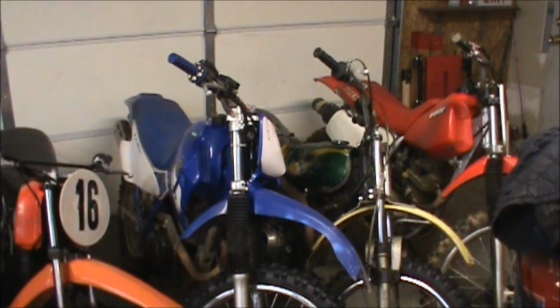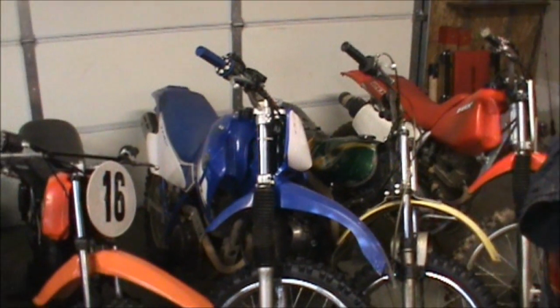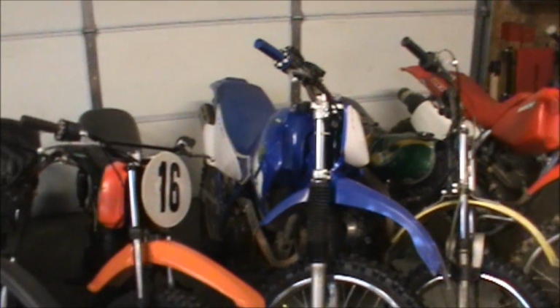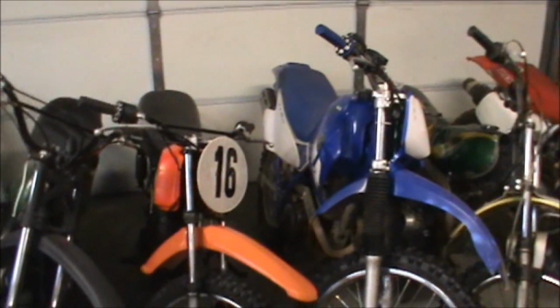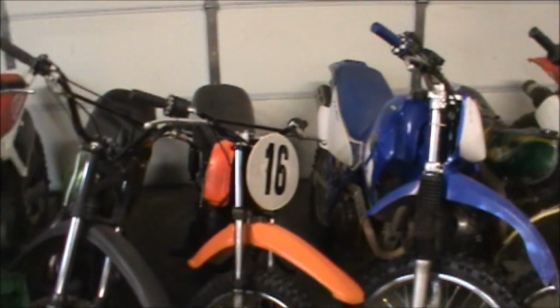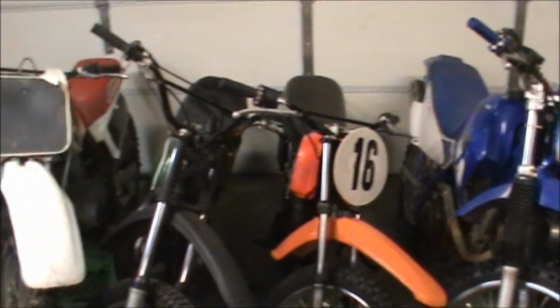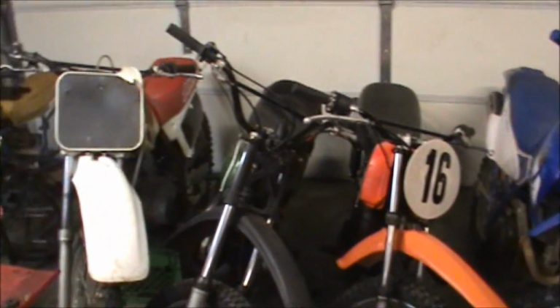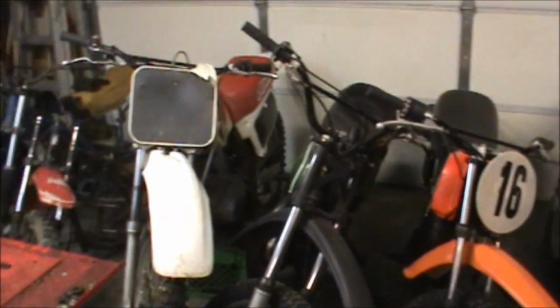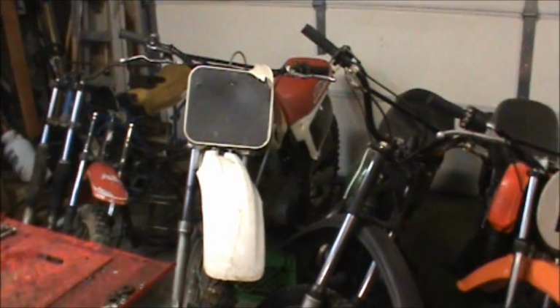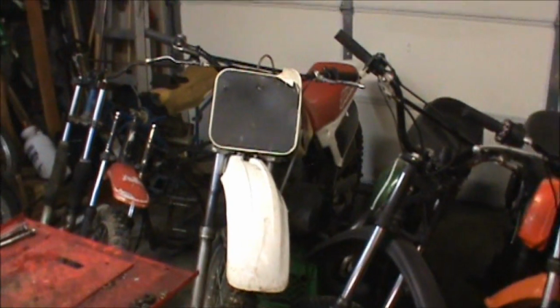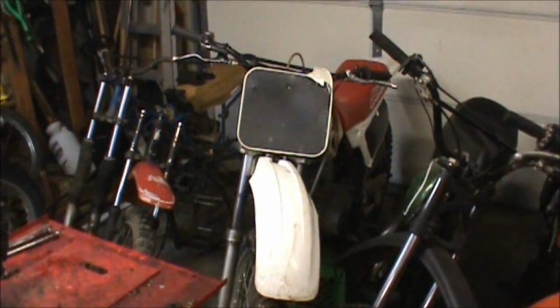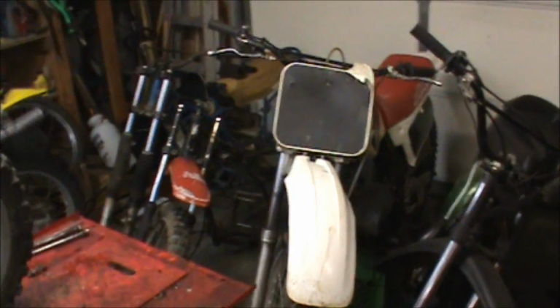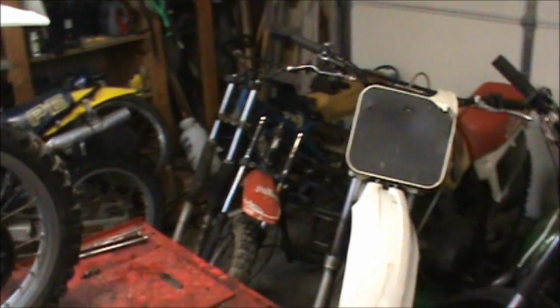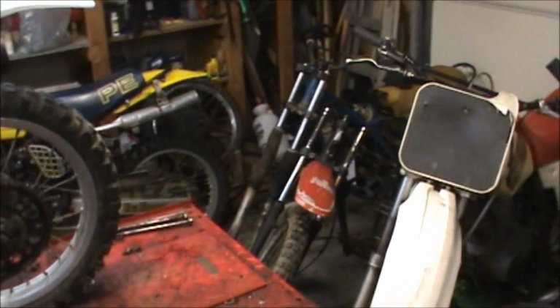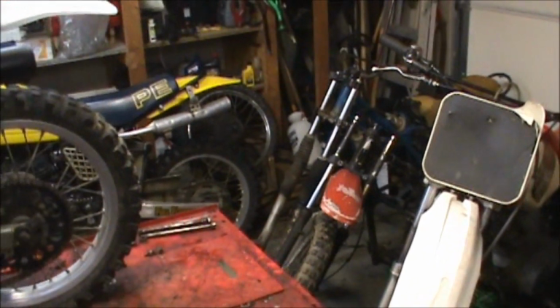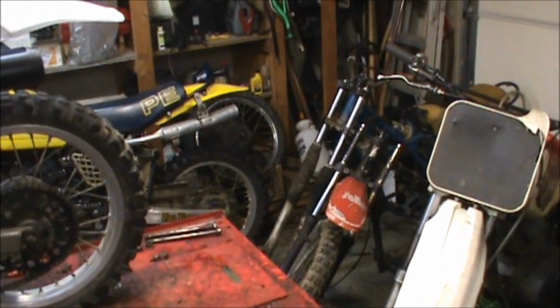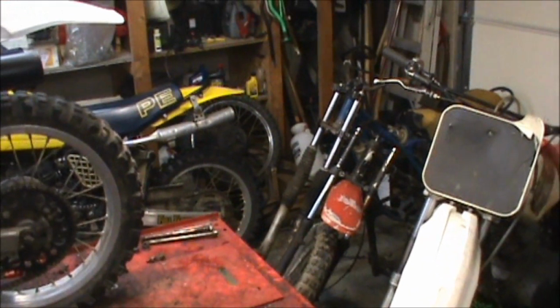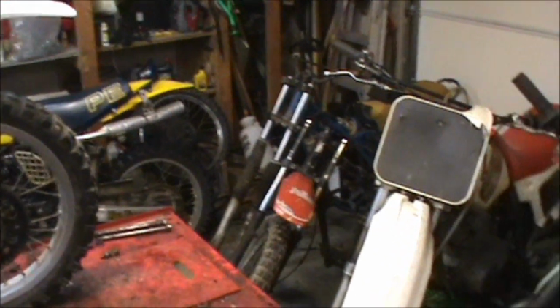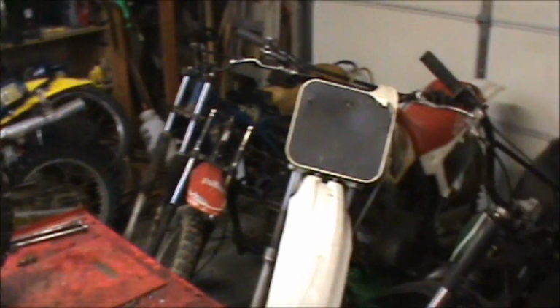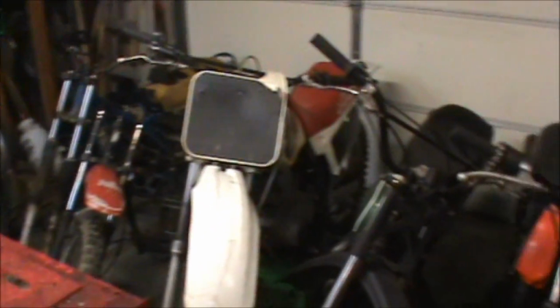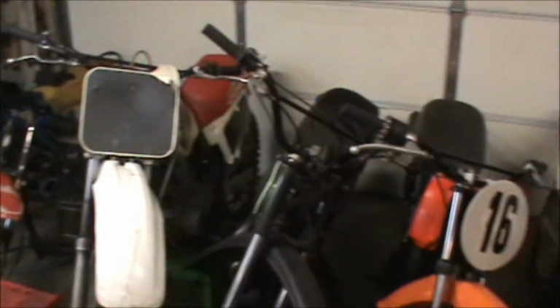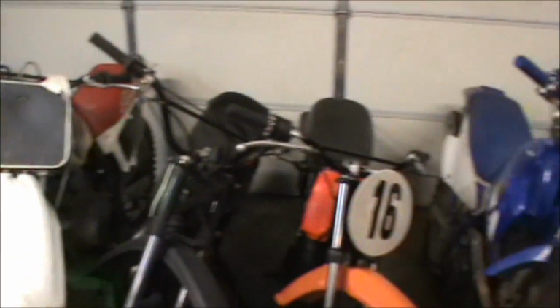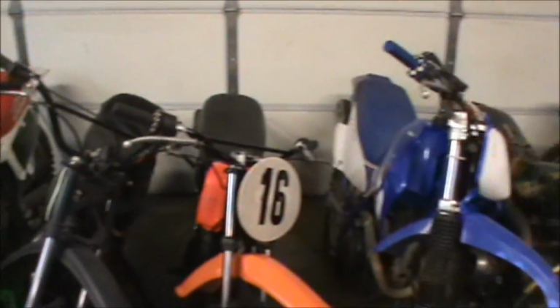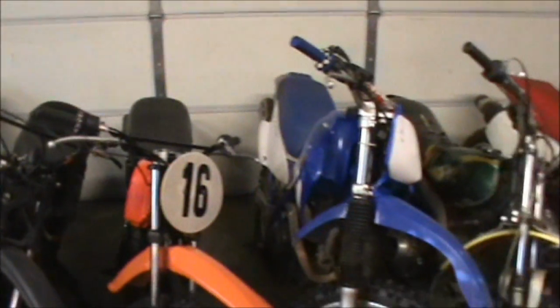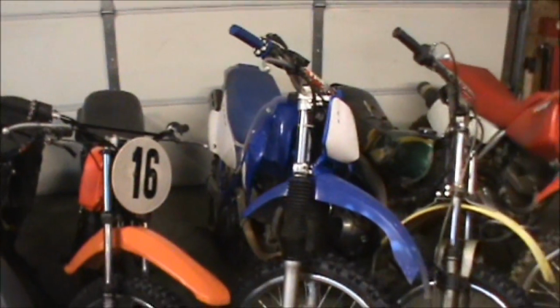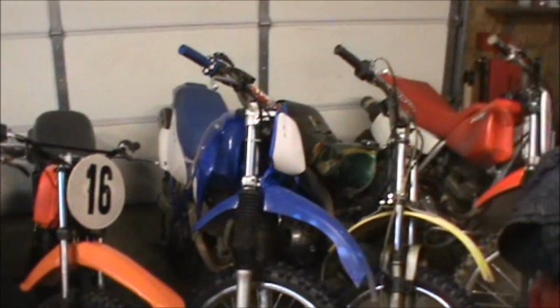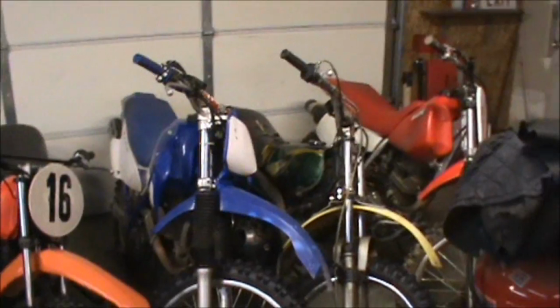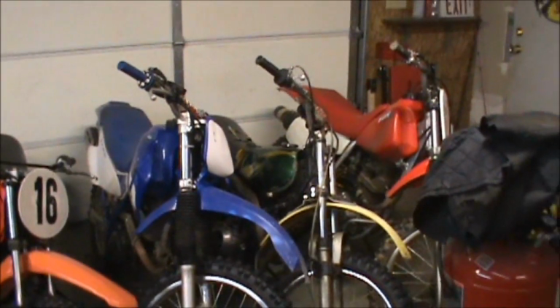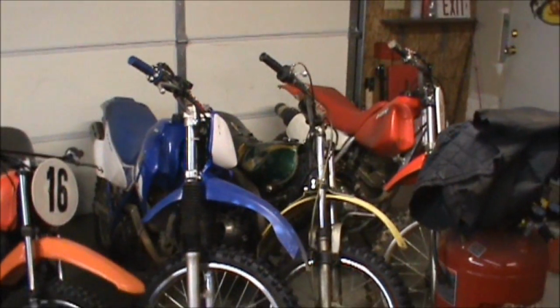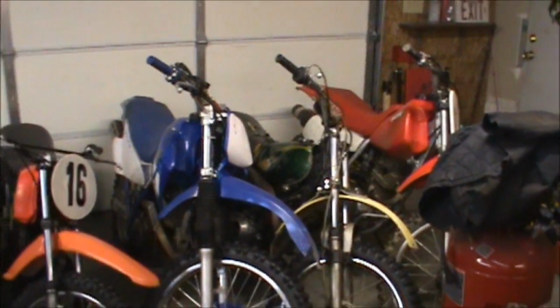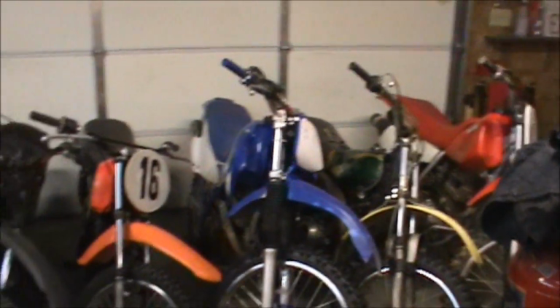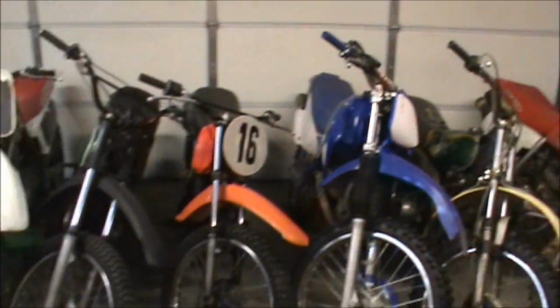Finally back out playing in the garage. I've been real busy with work and school and been sick, so just kind of getting over that. I apologize for not making more videos recently.